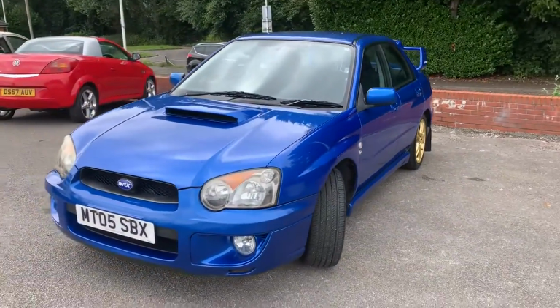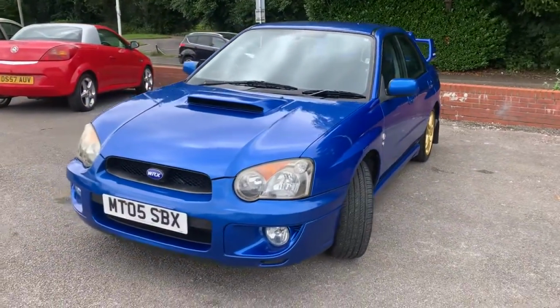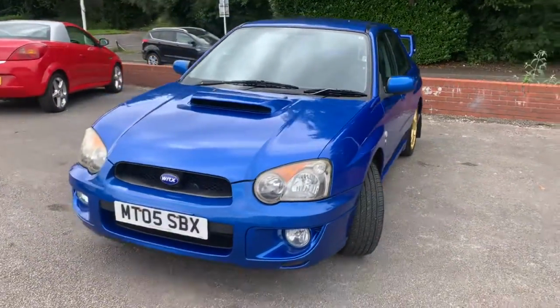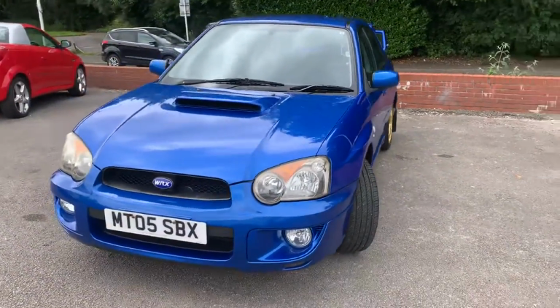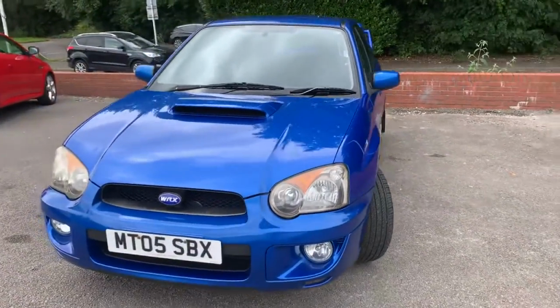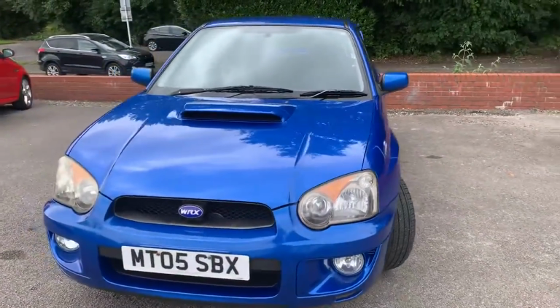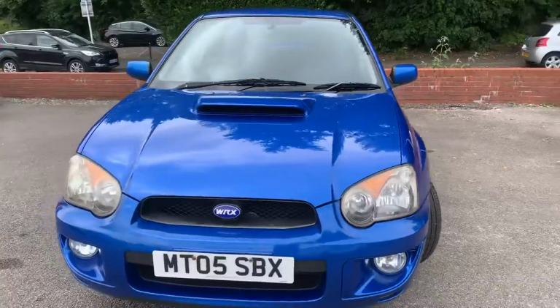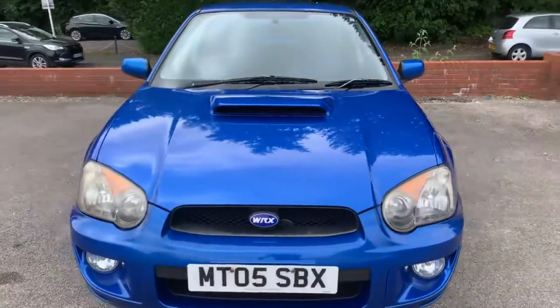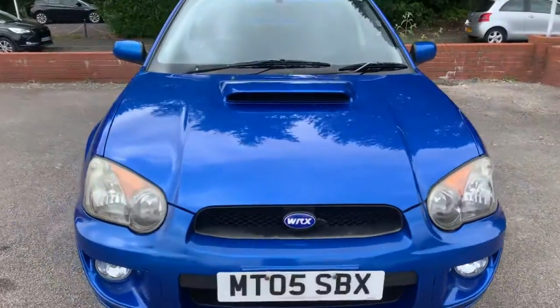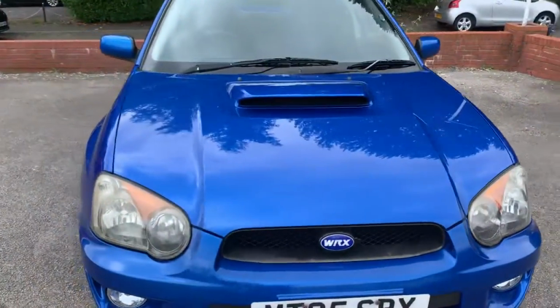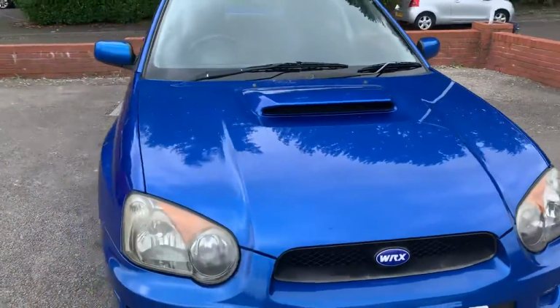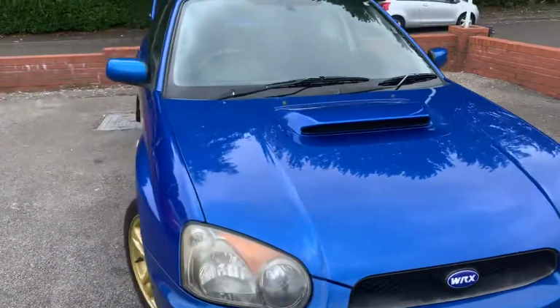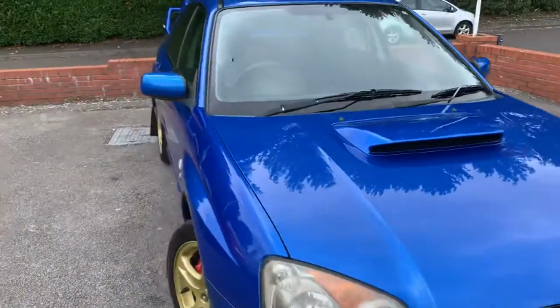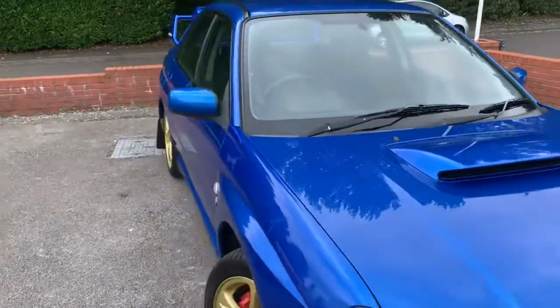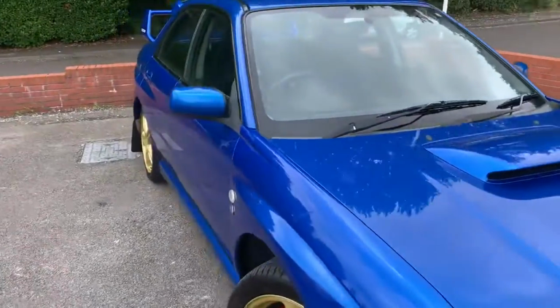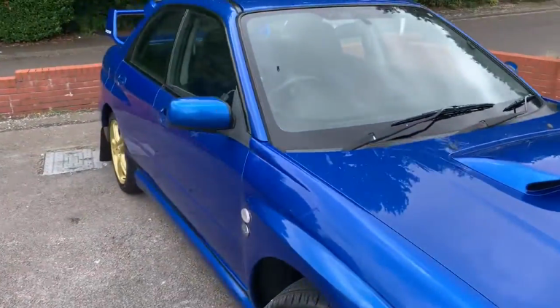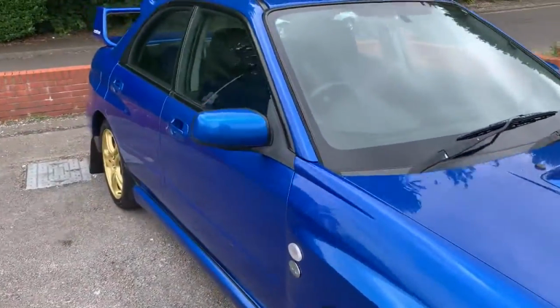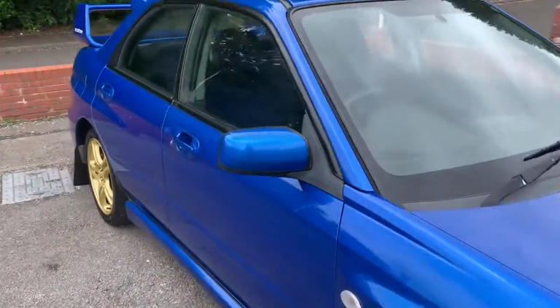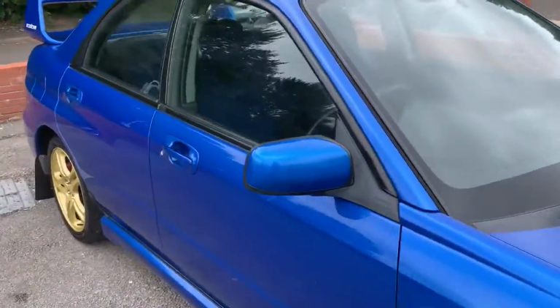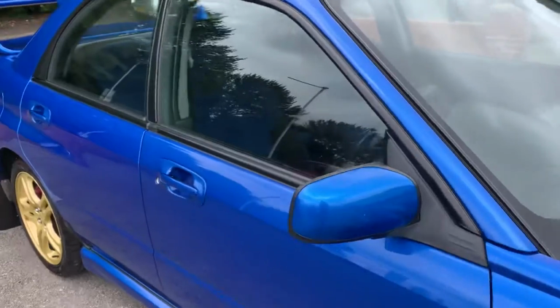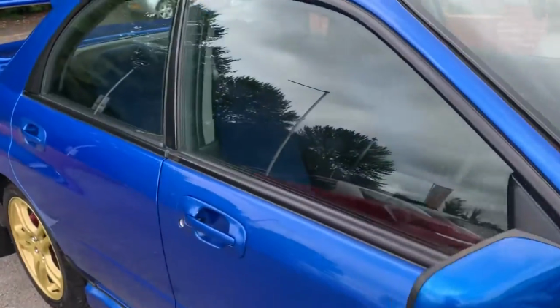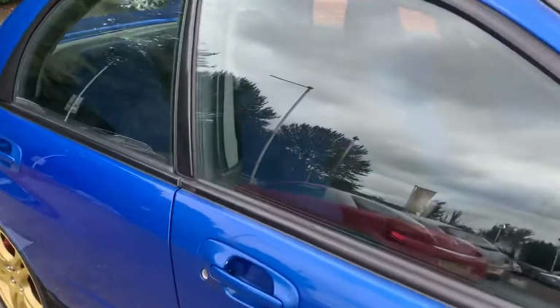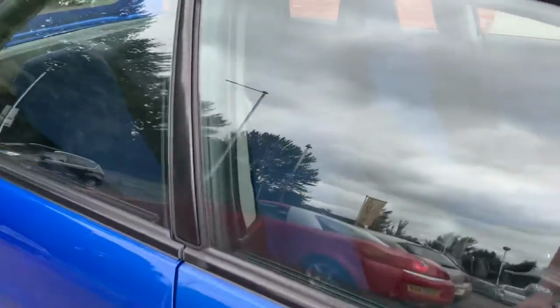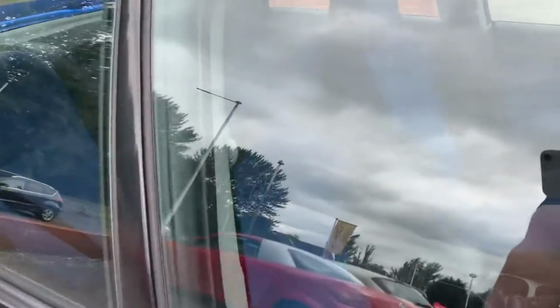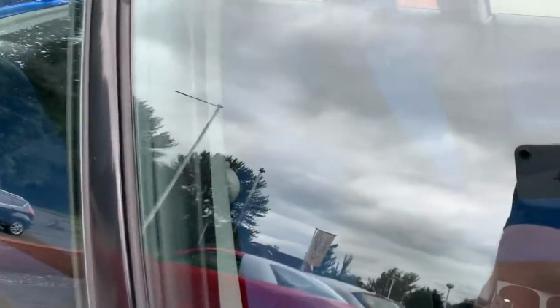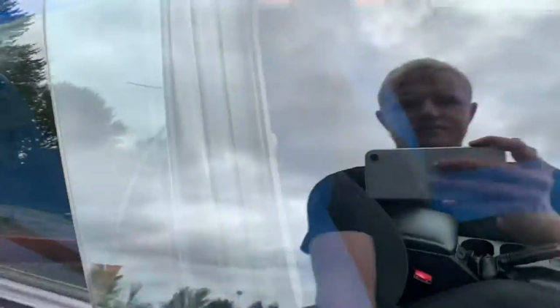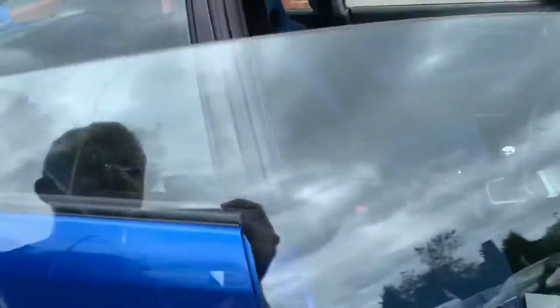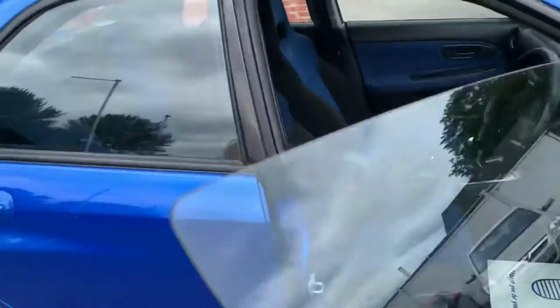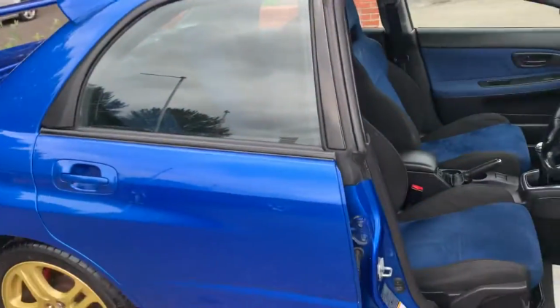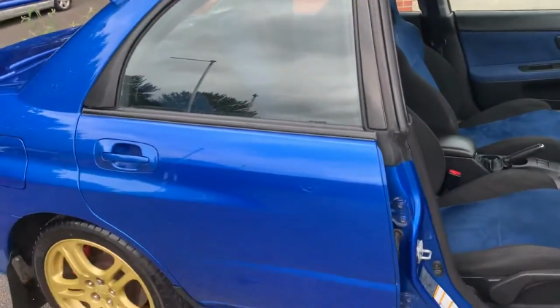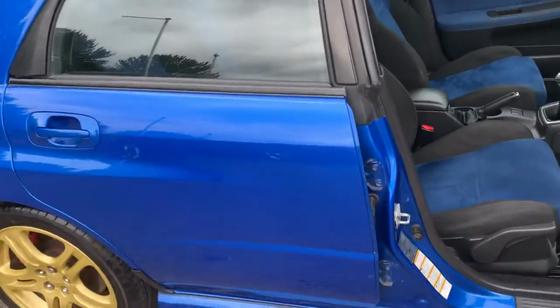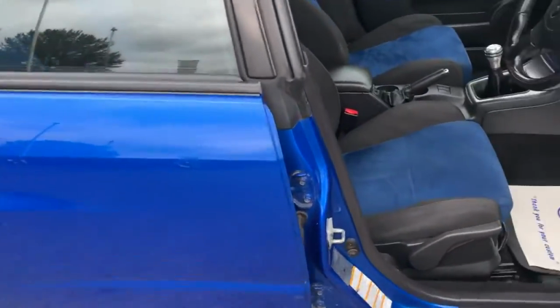A lot of people are saying these are investments now — they've shot up in value recently. The inside is in good condition as well; look at the seats.